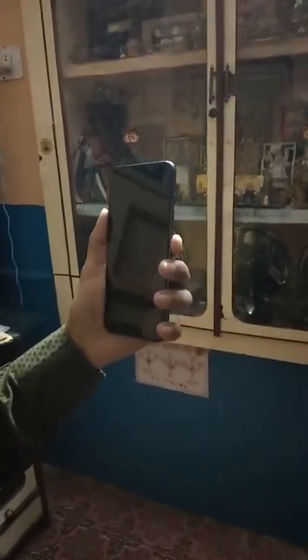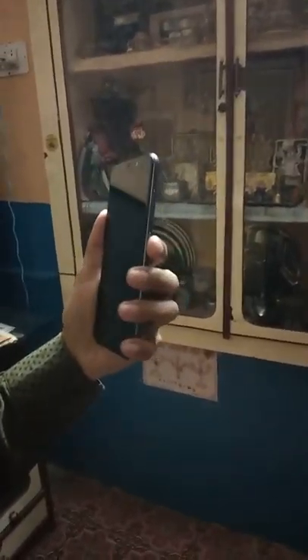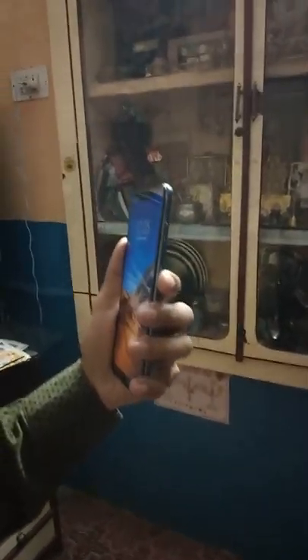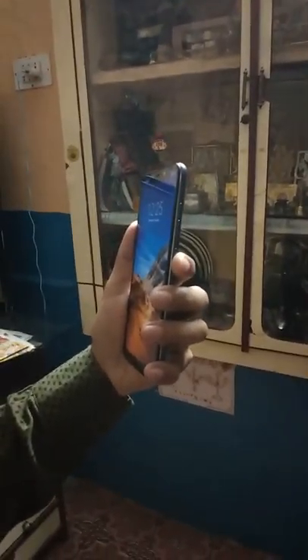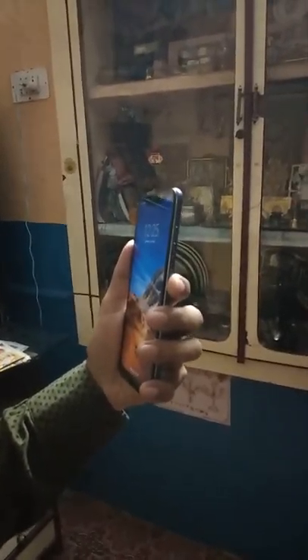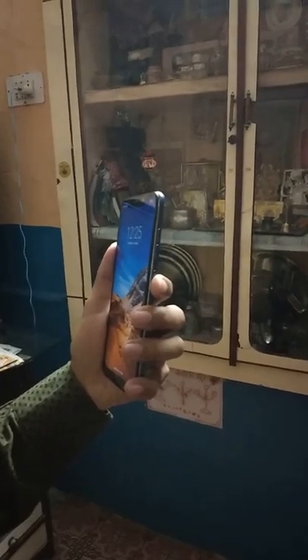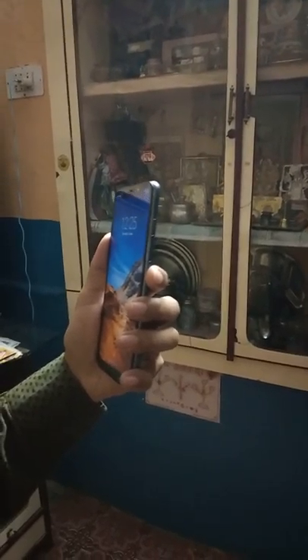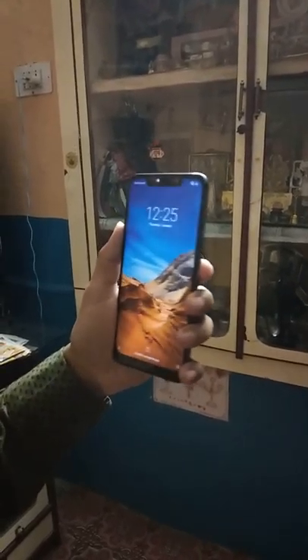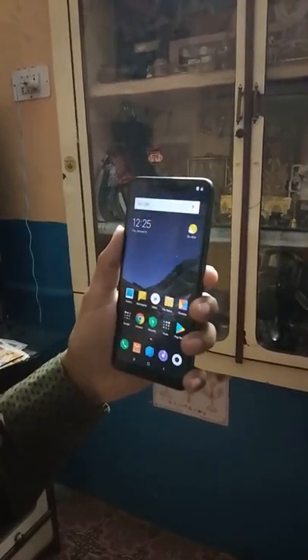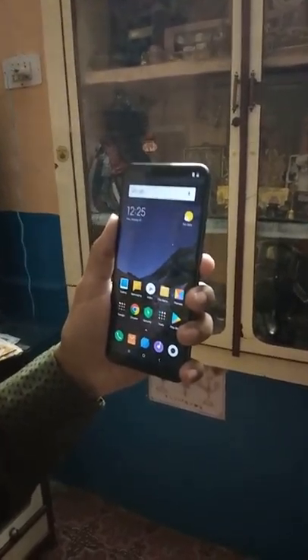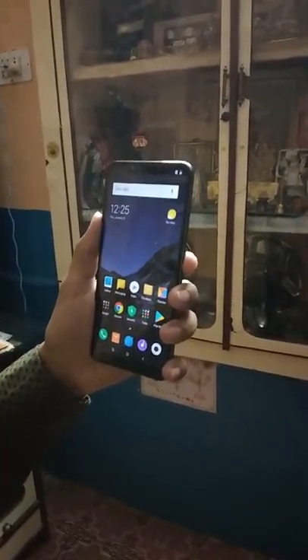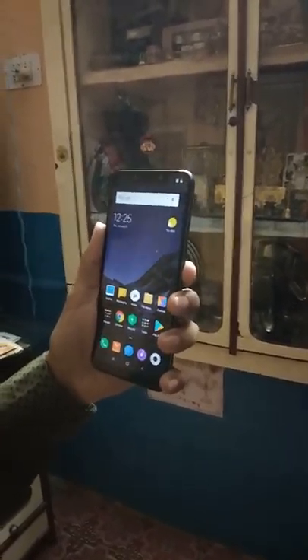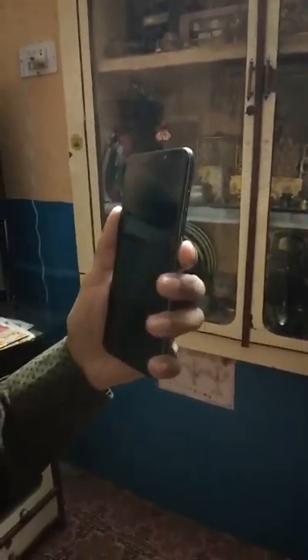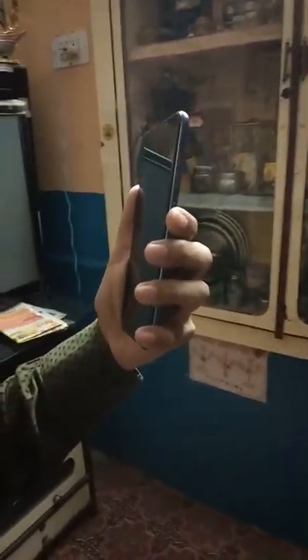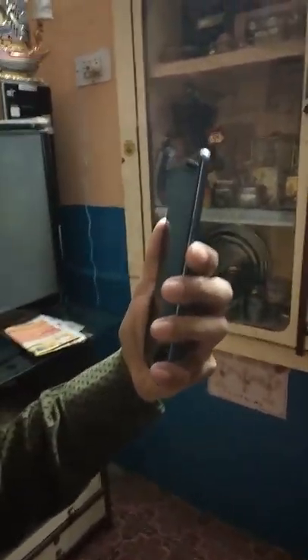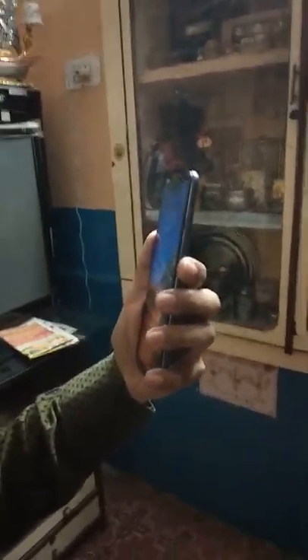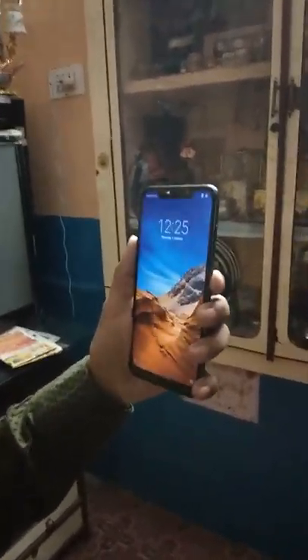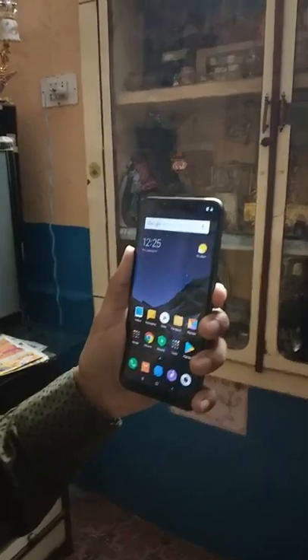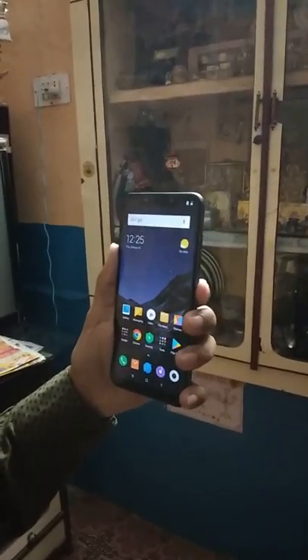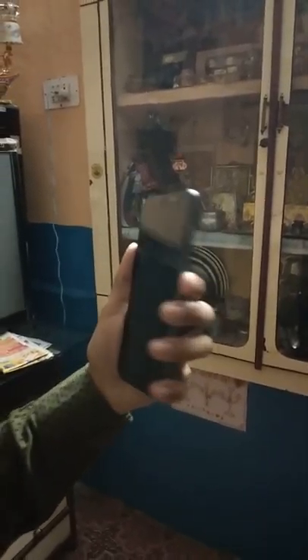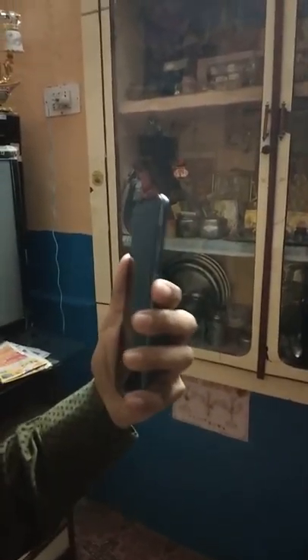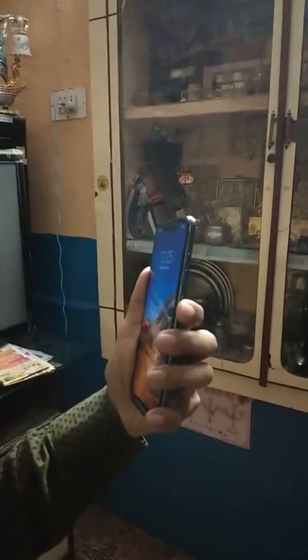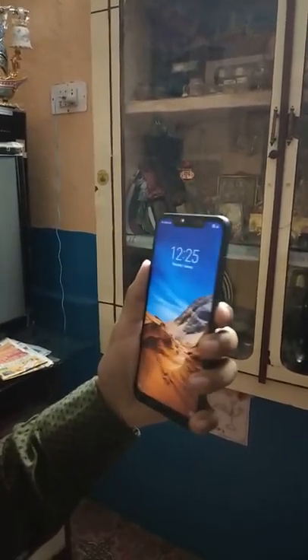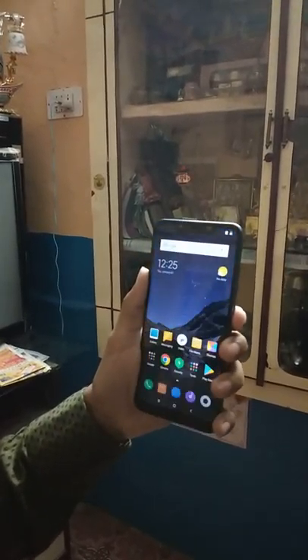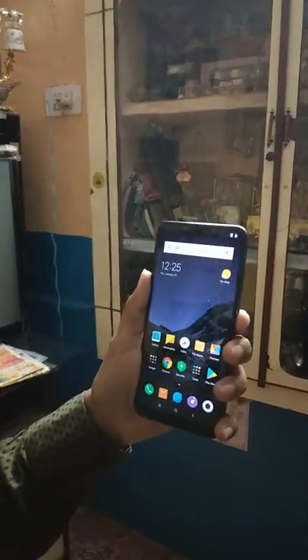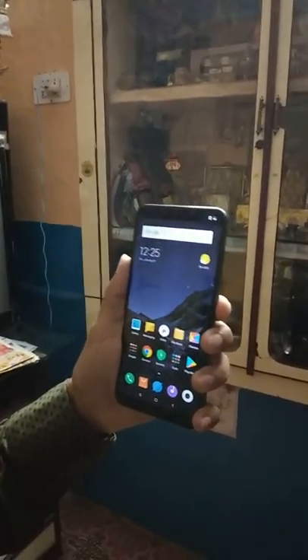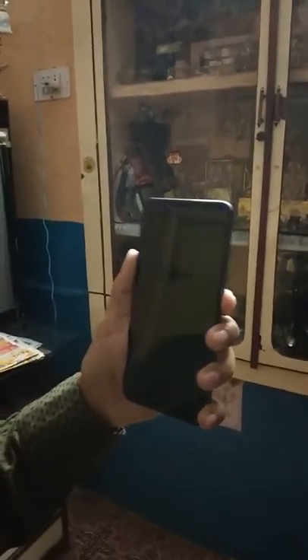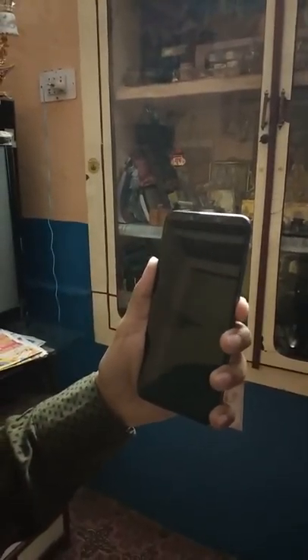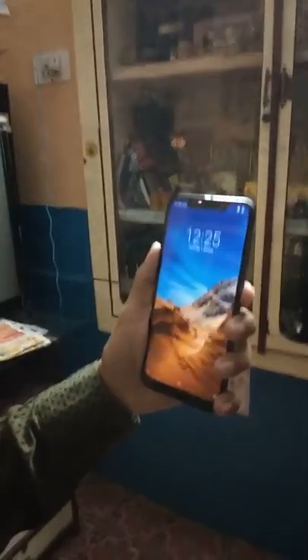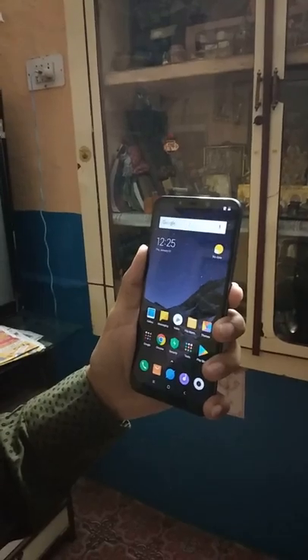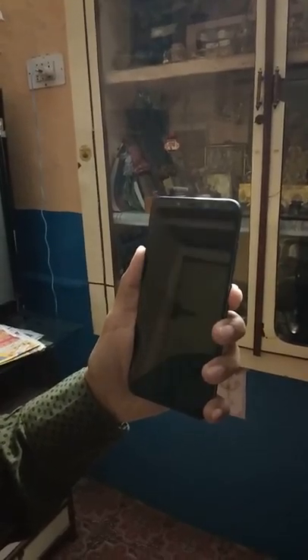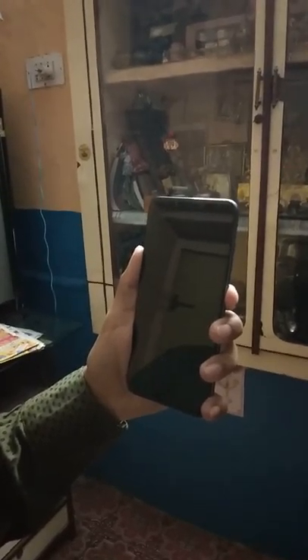First of all, we have to unlock it and show it in light. You have to face it and it is very quickly opened. I will show it — face it back and it is instantly open. It is fast compared to my current phone.